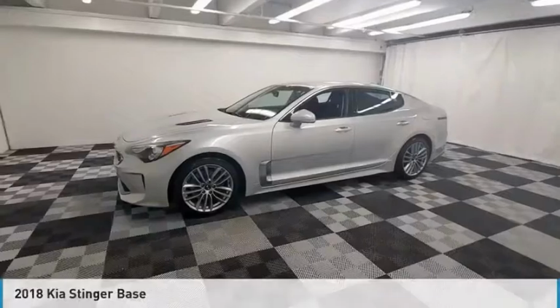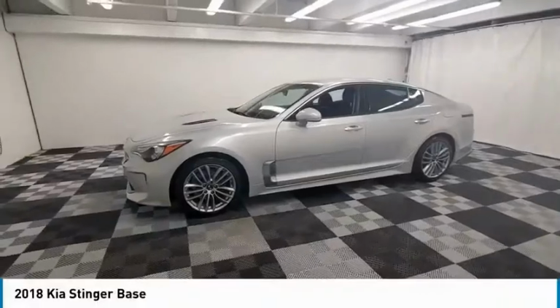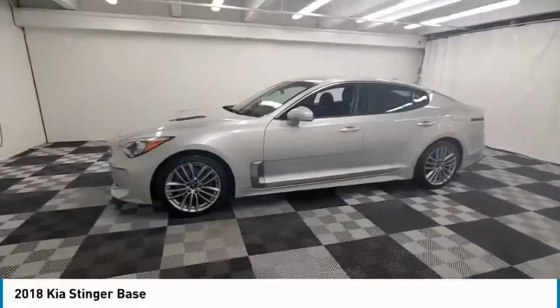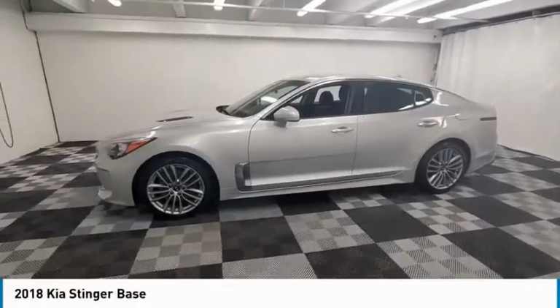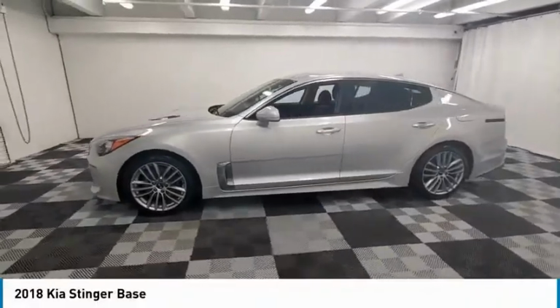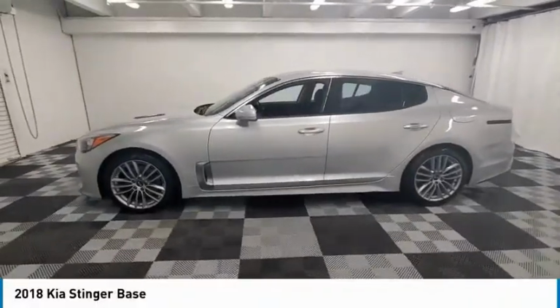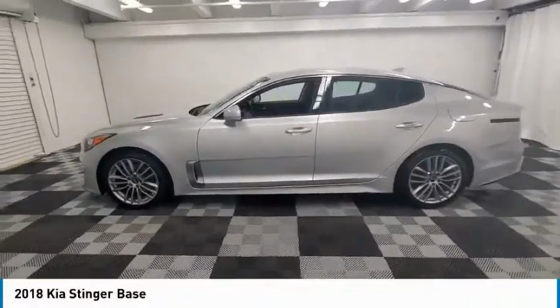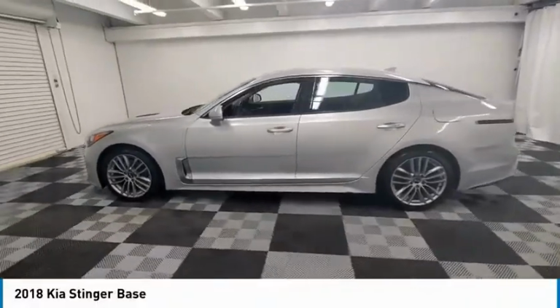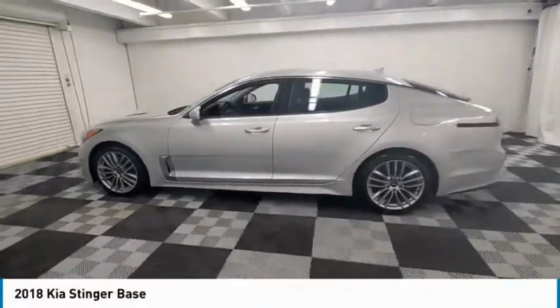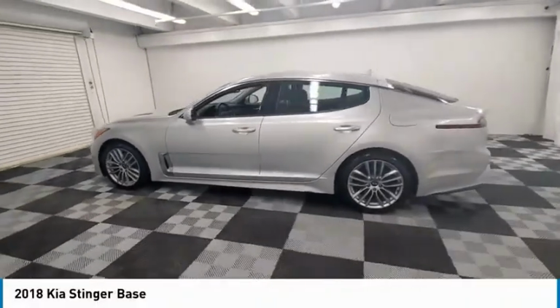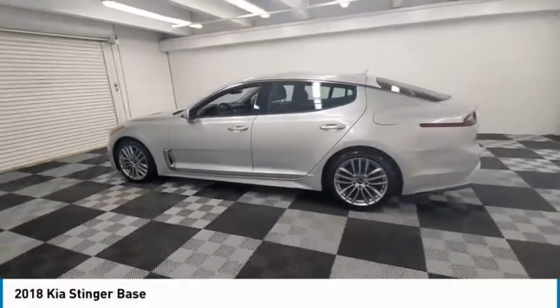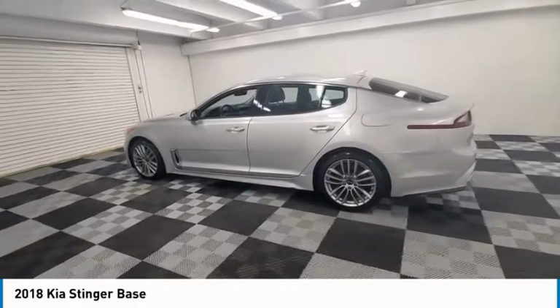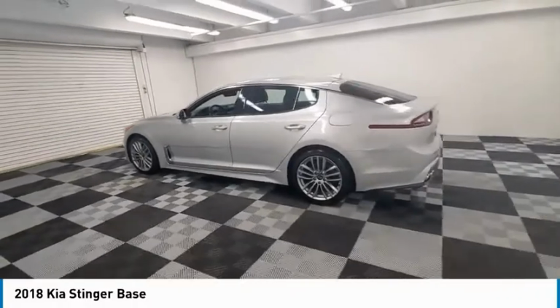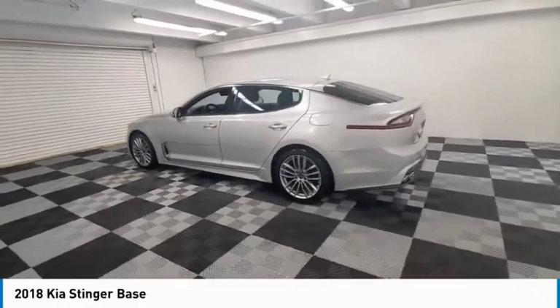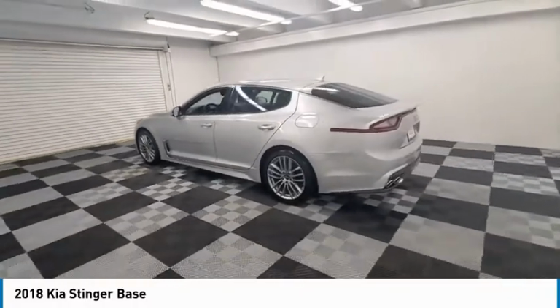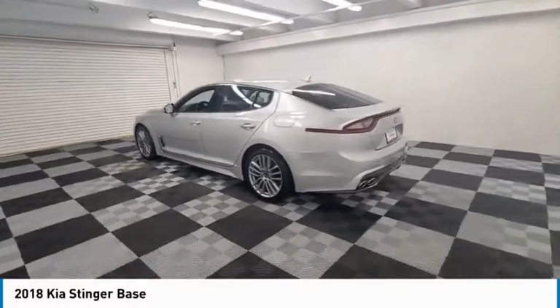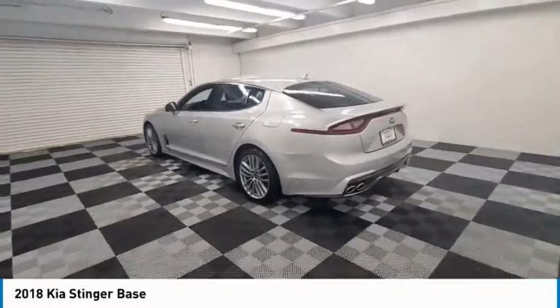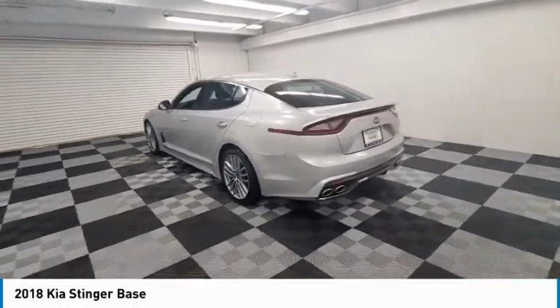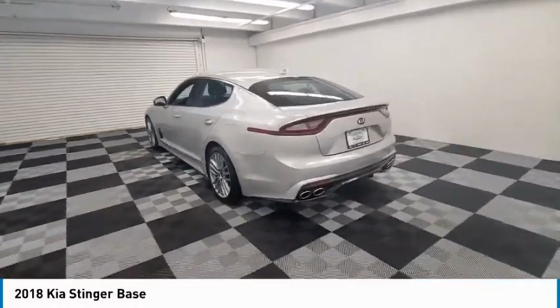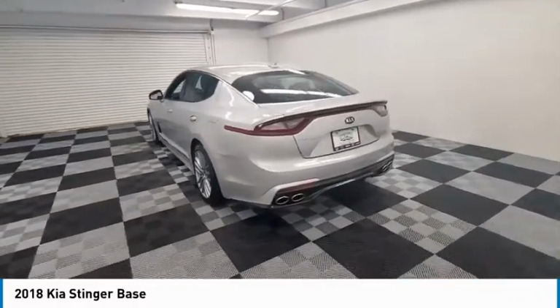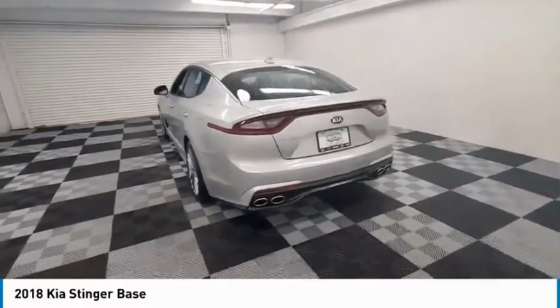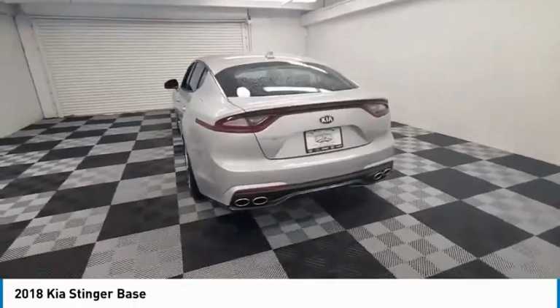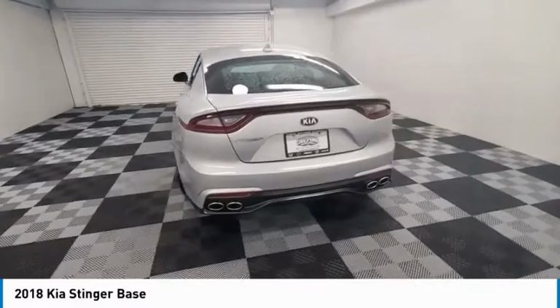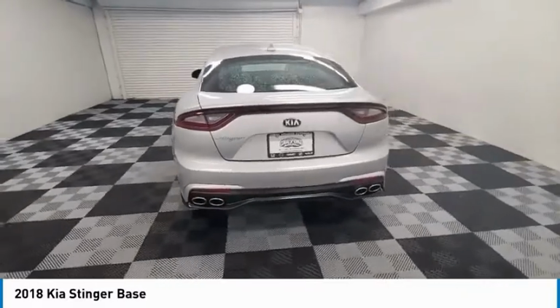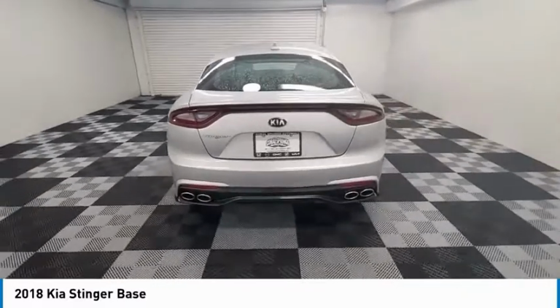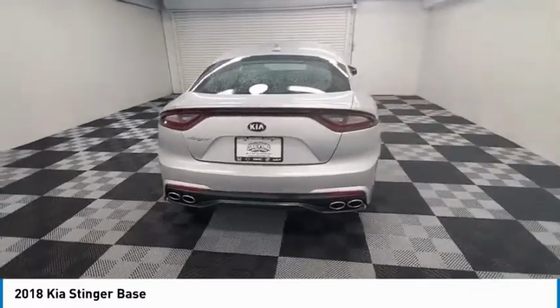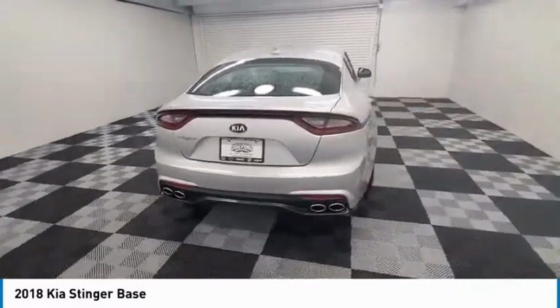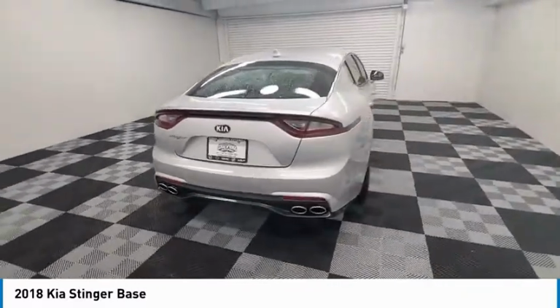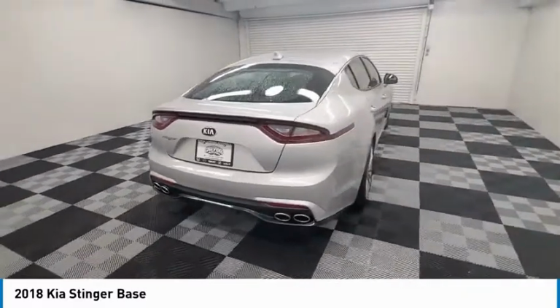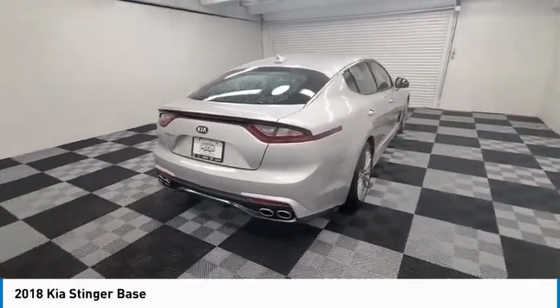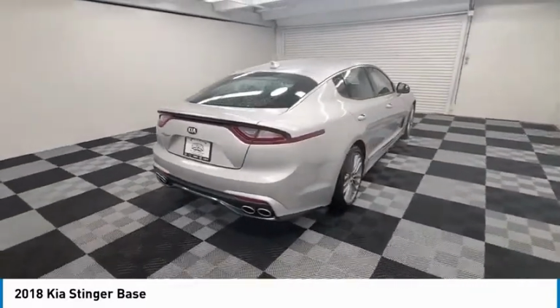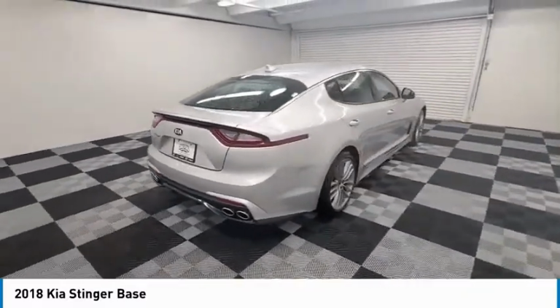Looking for the right vehicle? Check out the 2018 Stinger. The Kia Stinger has a design that is sure to leave an impression. It offers the perfect combination of a sporty look coupled with a wide variety of luxurious features.